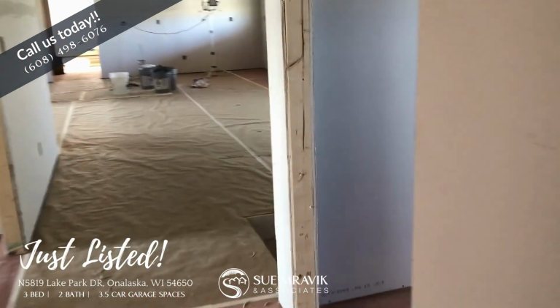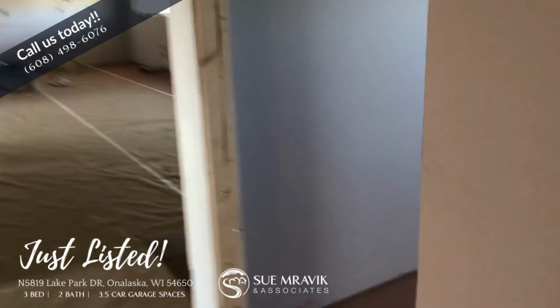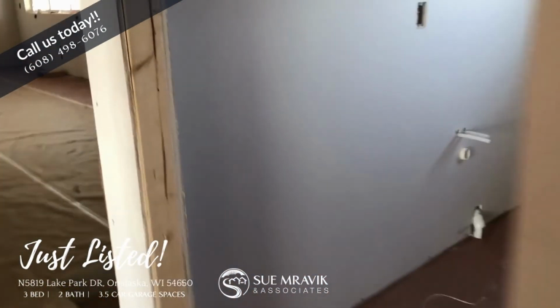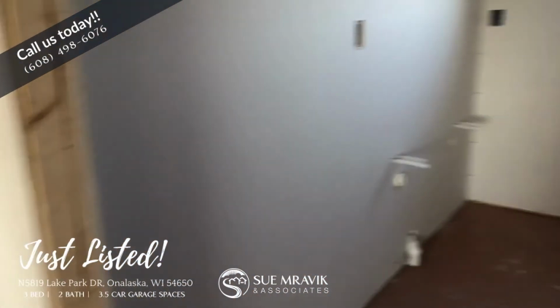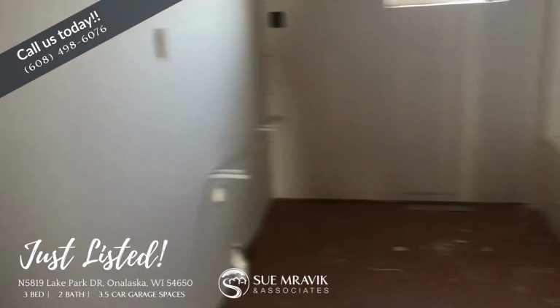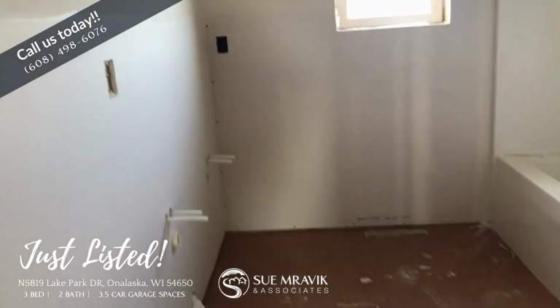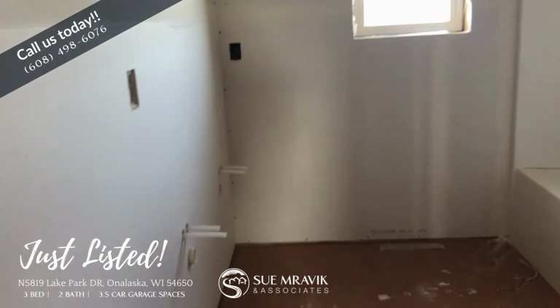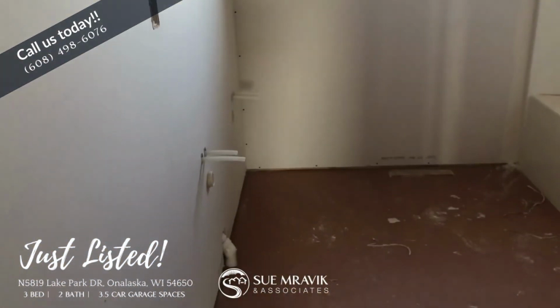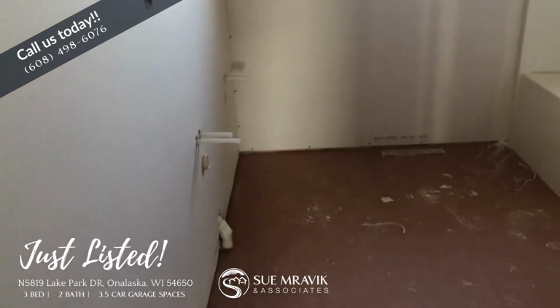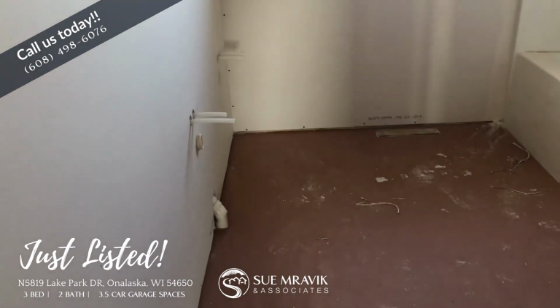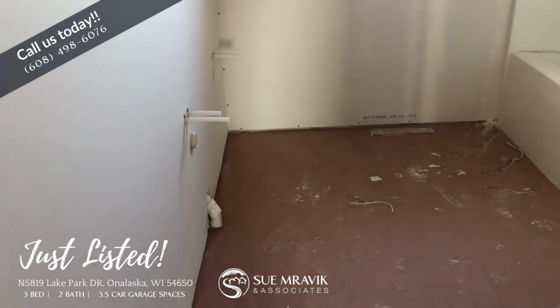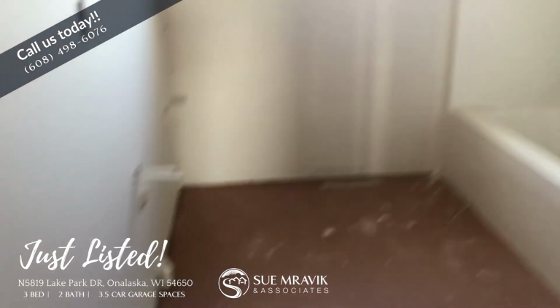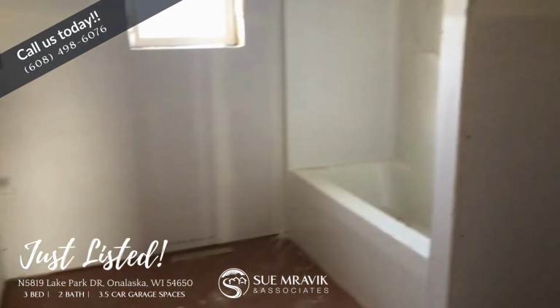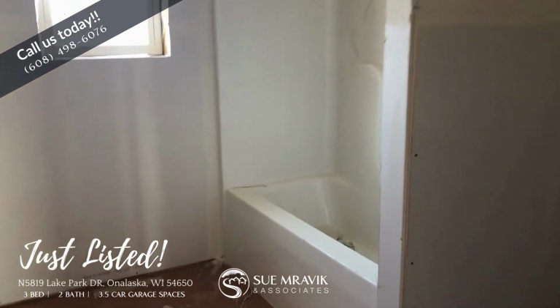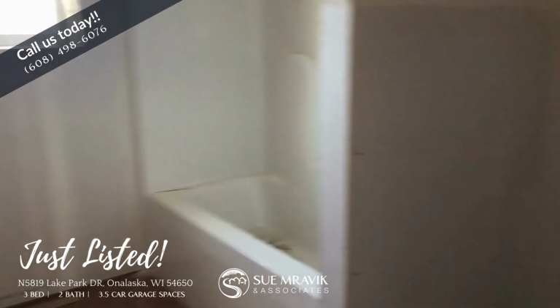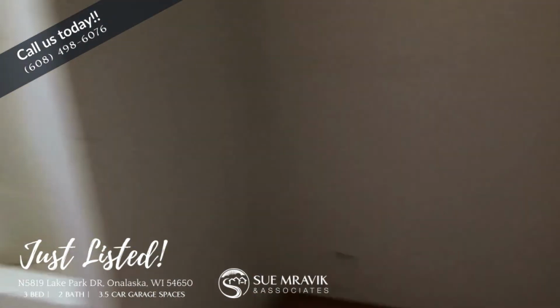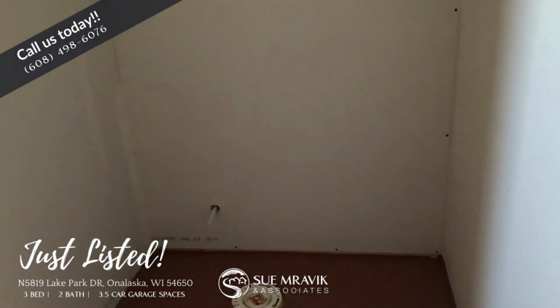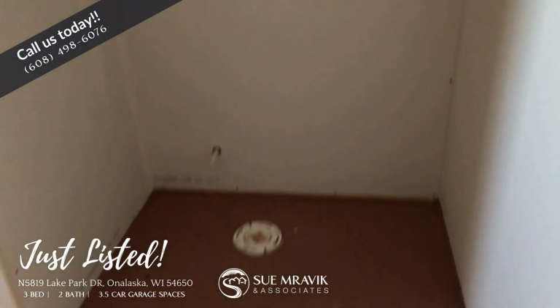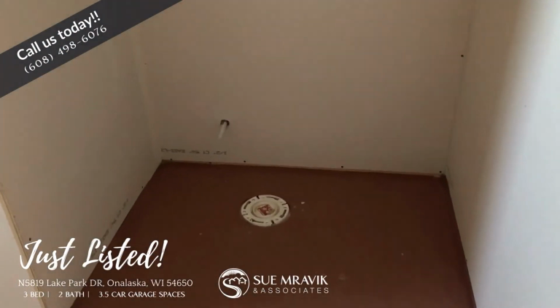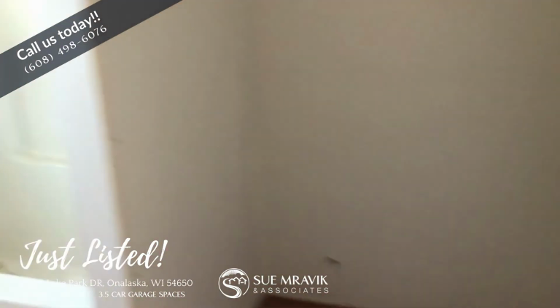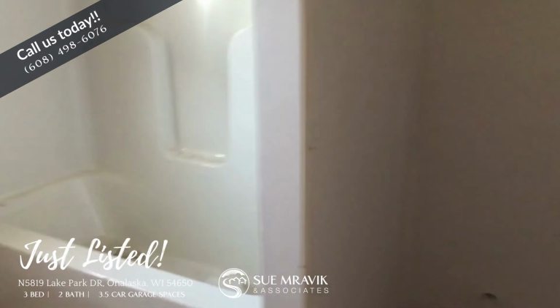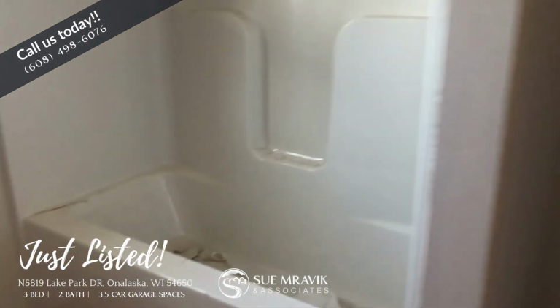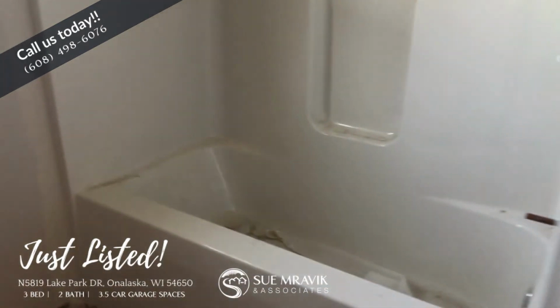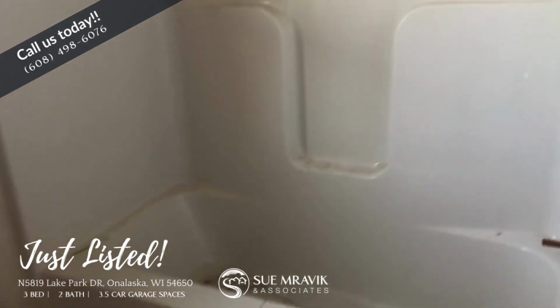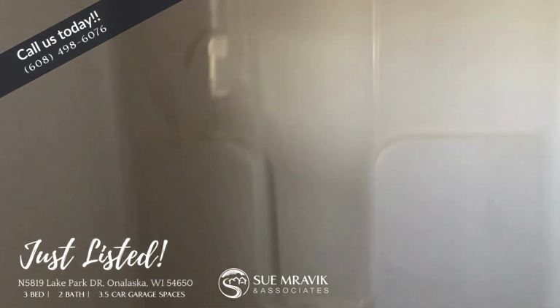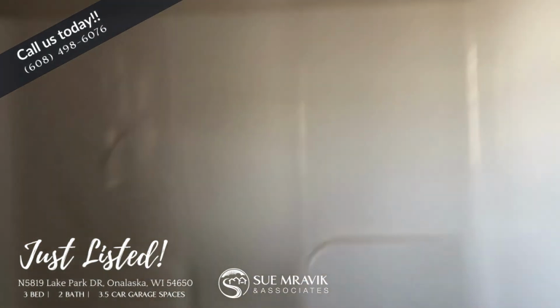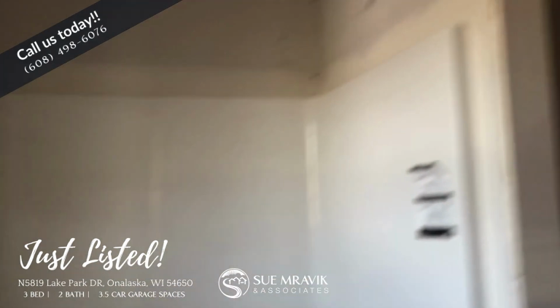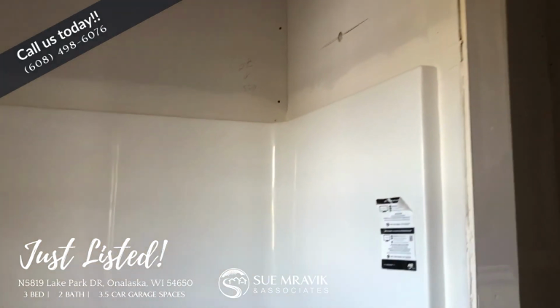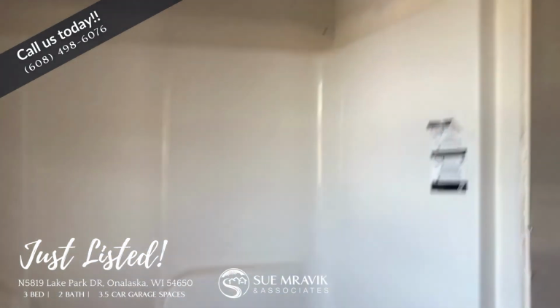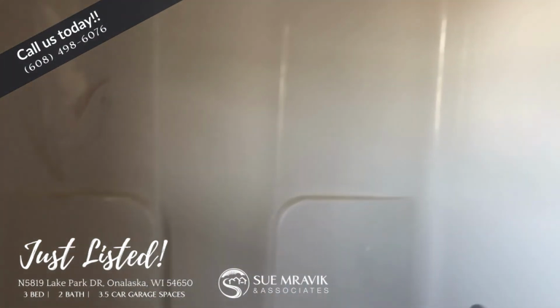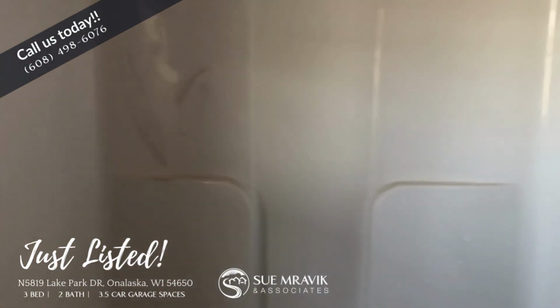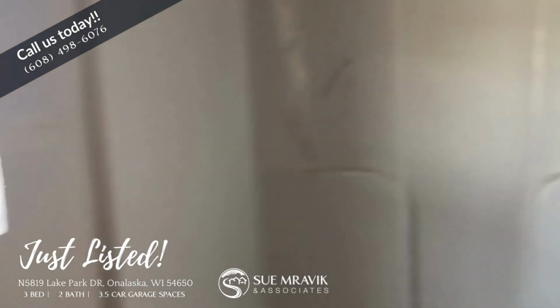And here's the other main bath. Again, there will be dual sinks in here, along with the stool and the tub with the shower over the tub.